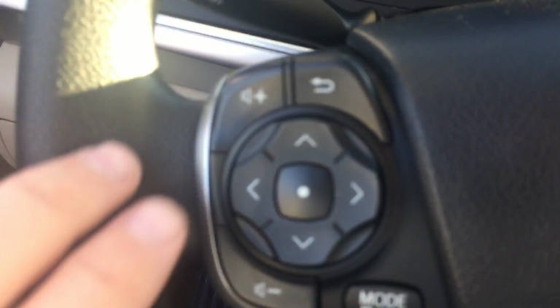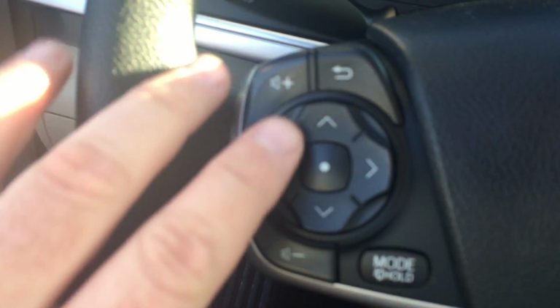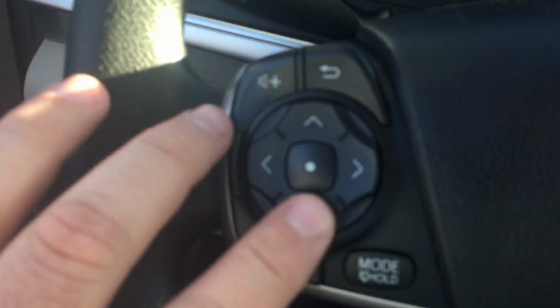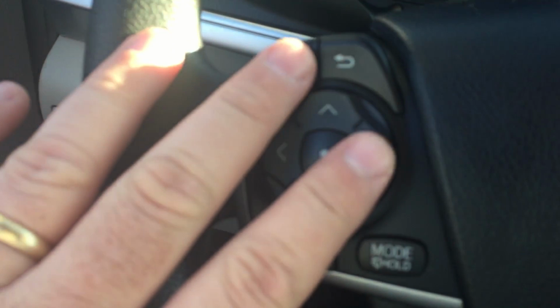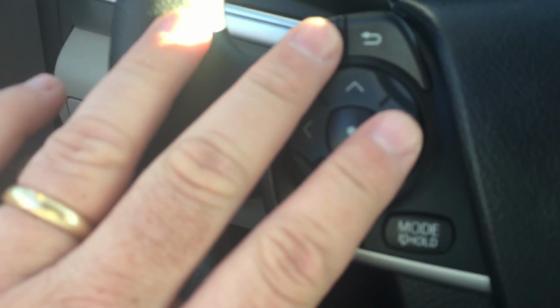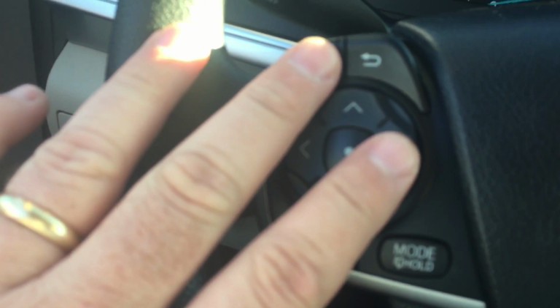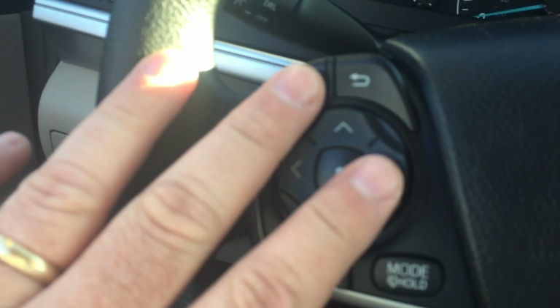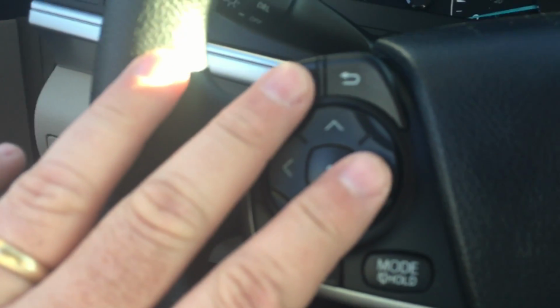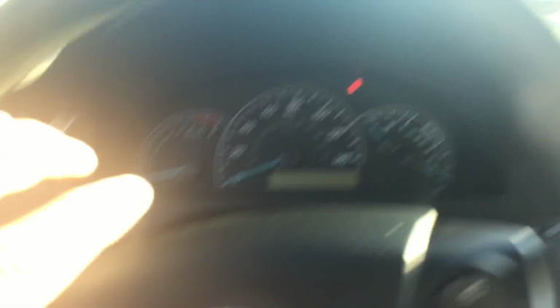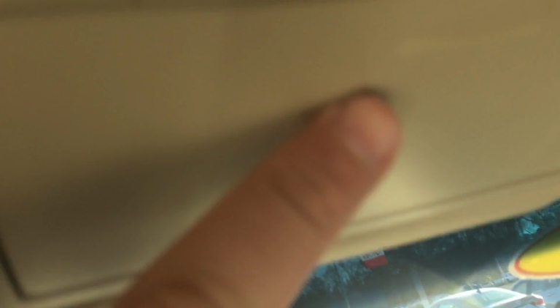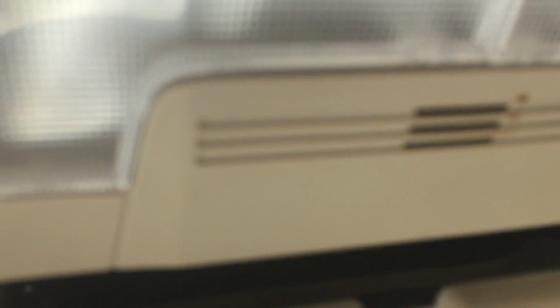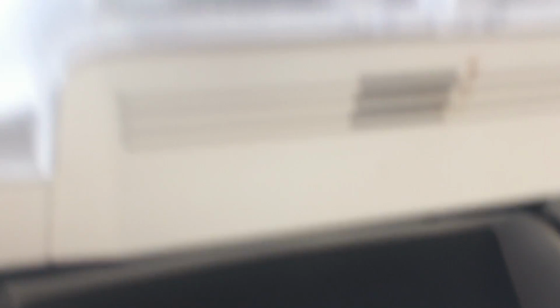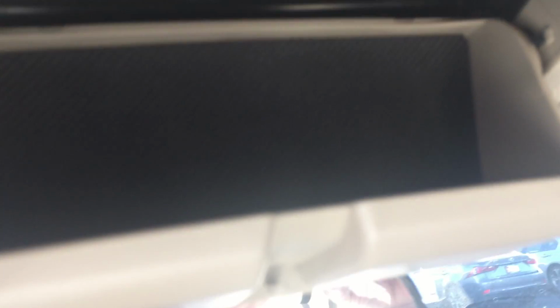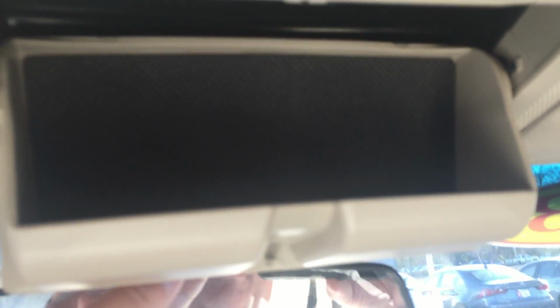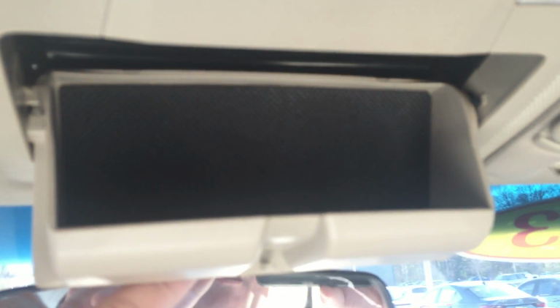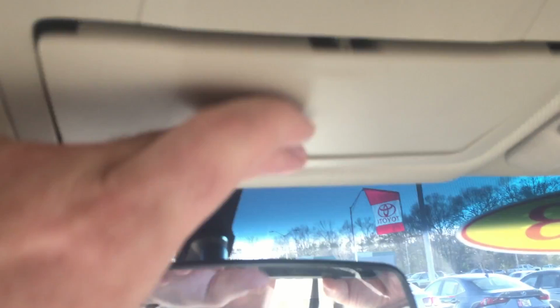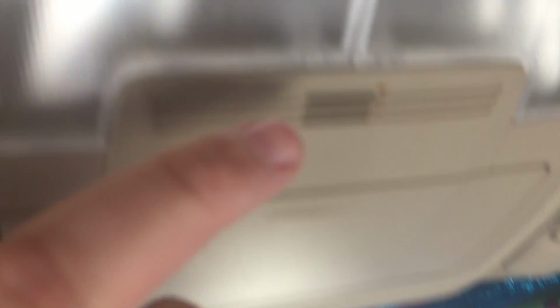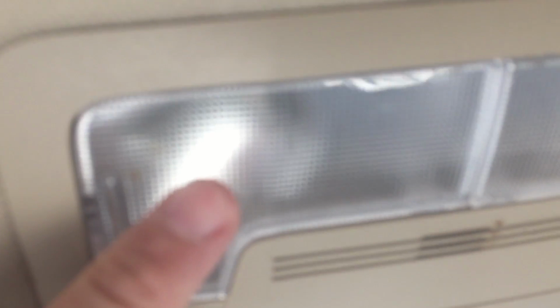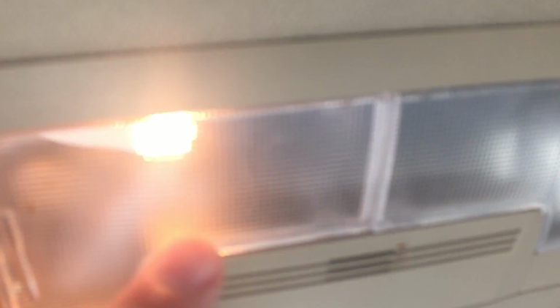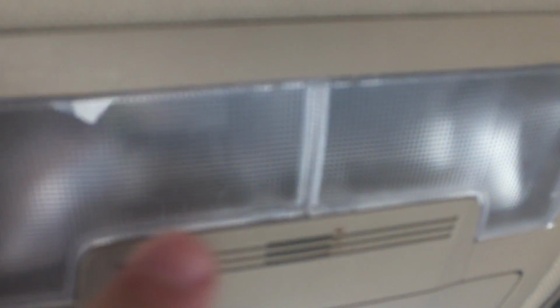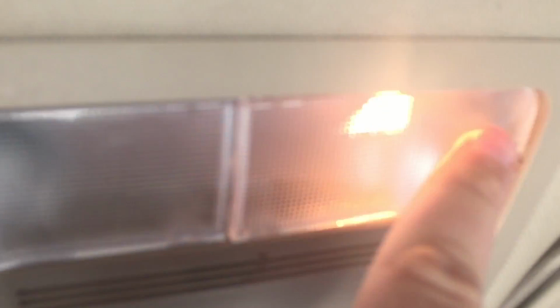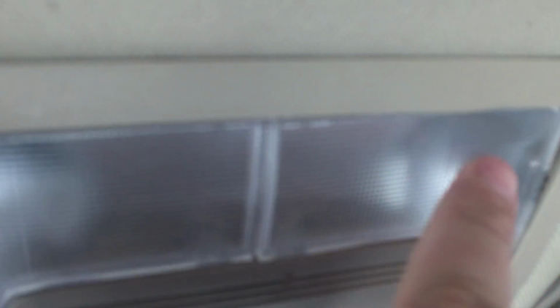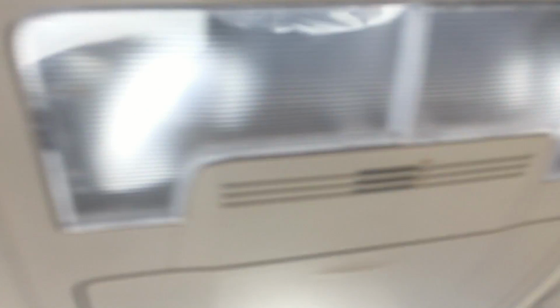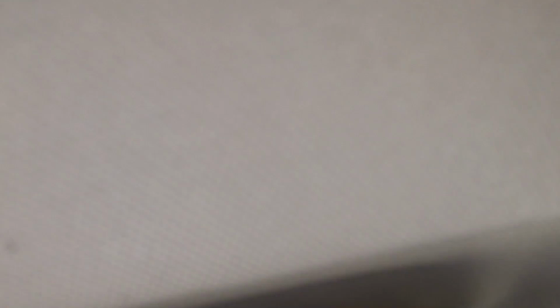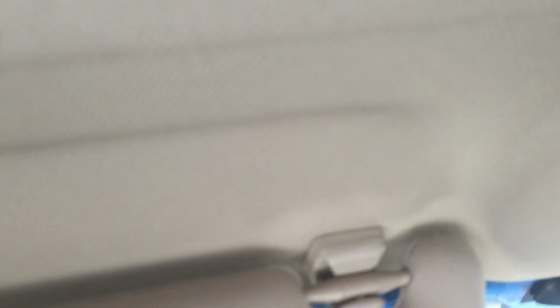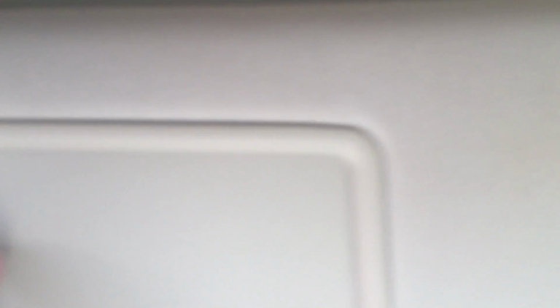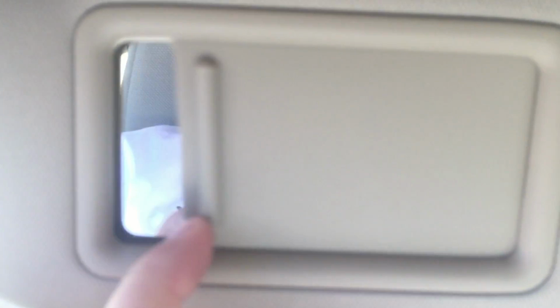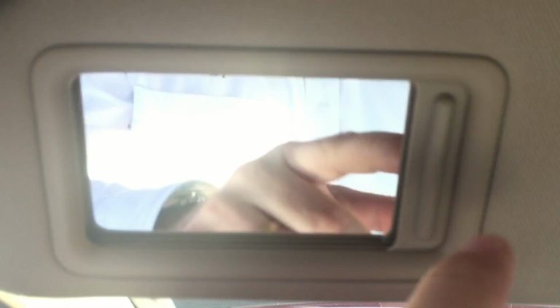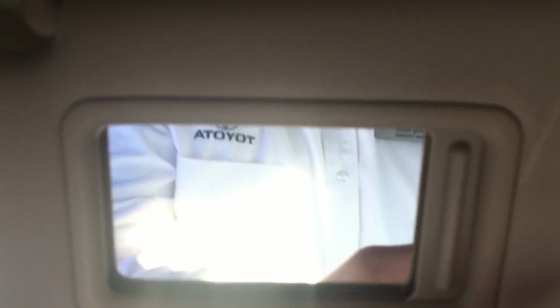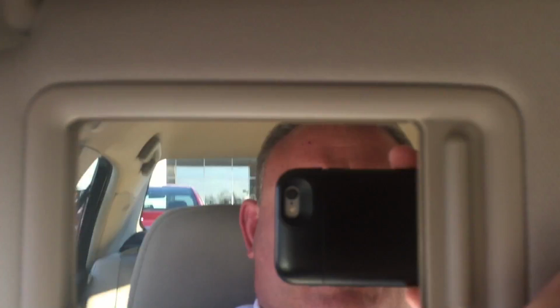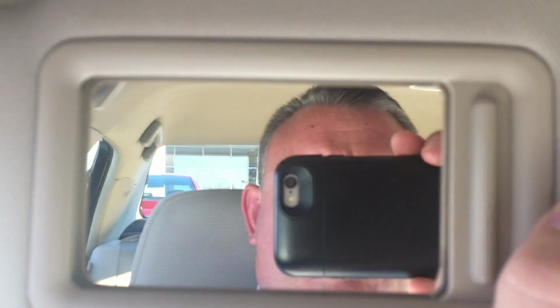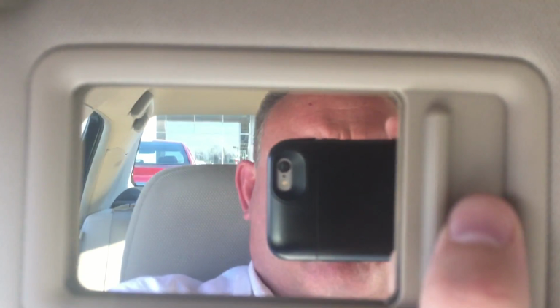Your radio controls are here on the left side of the steering wheel. Sunglass holder, lights up top, and then you've got your mirrors behind the visor.